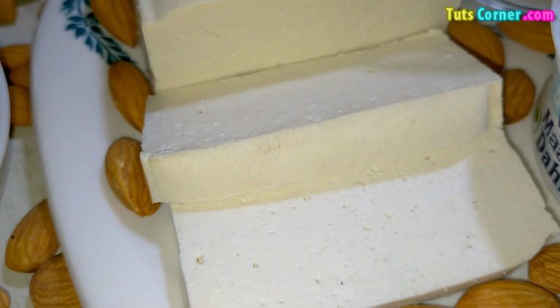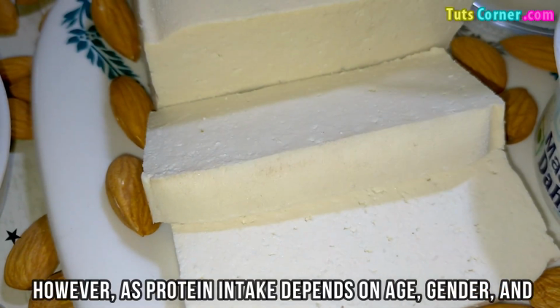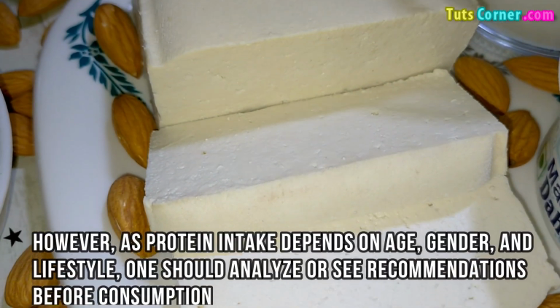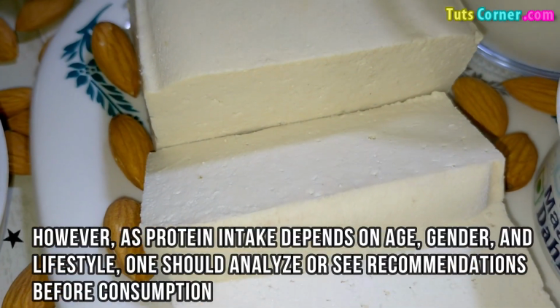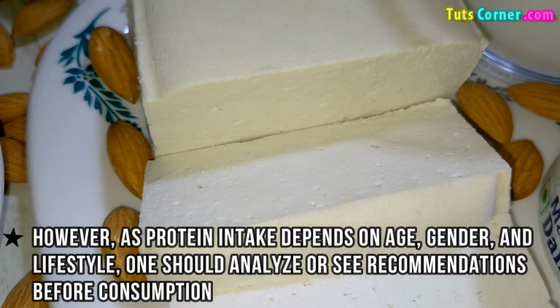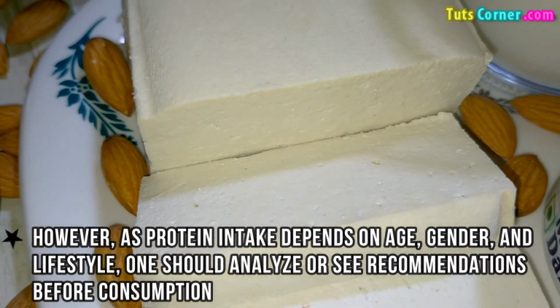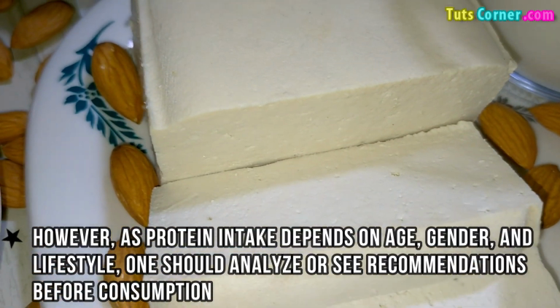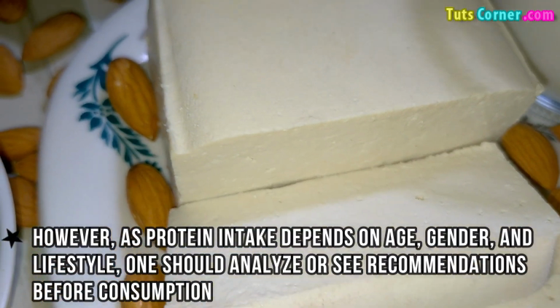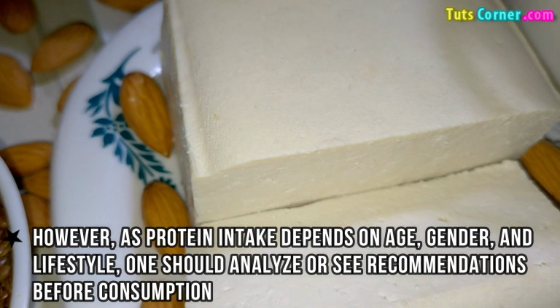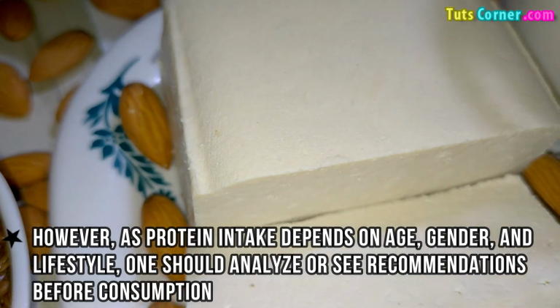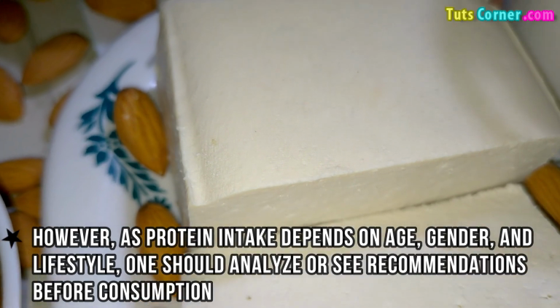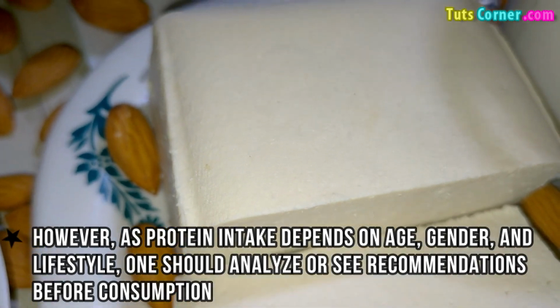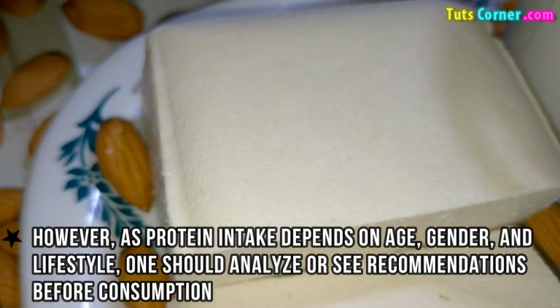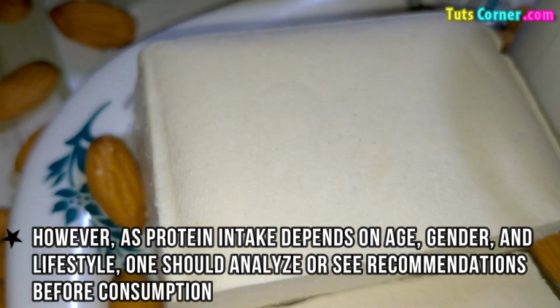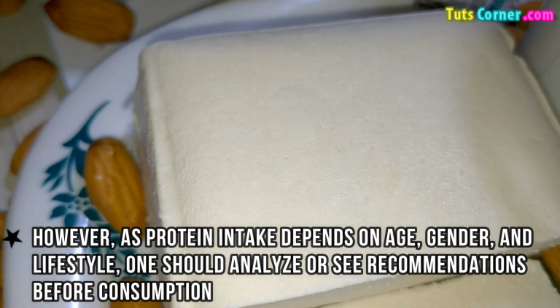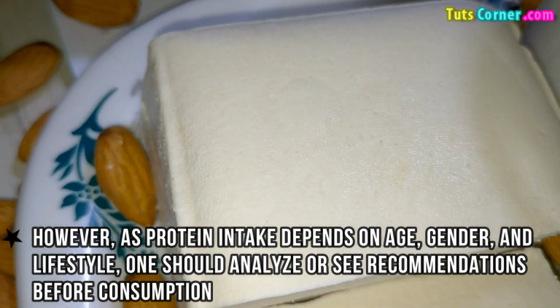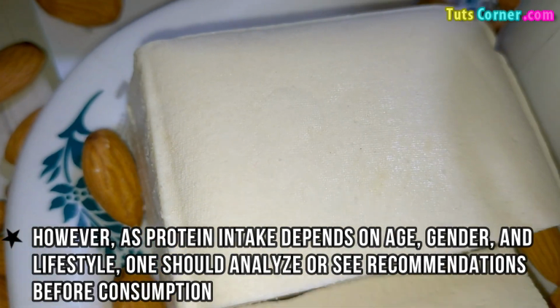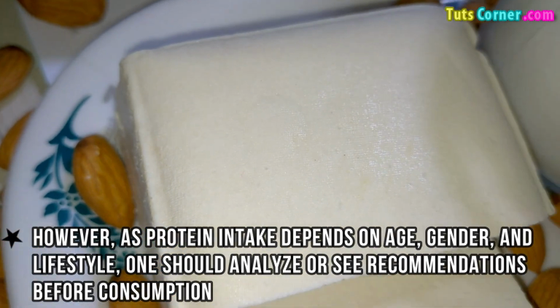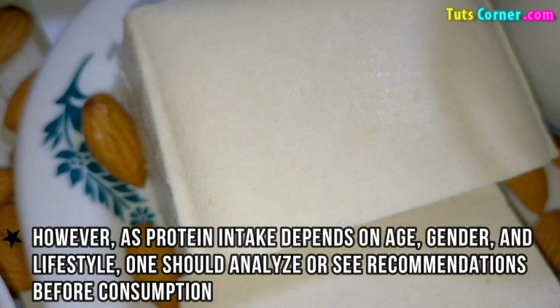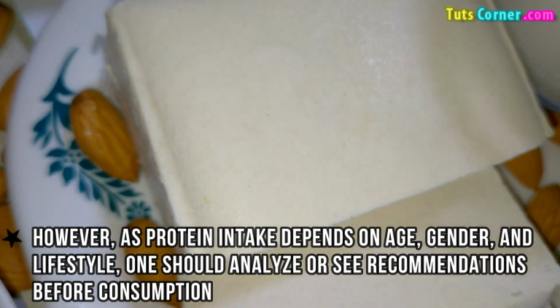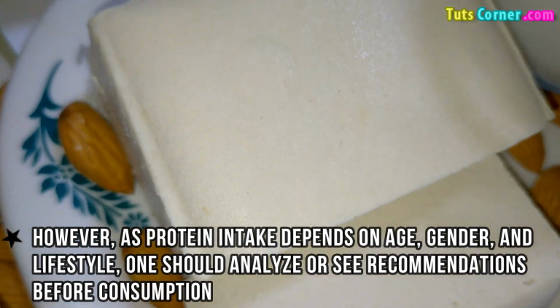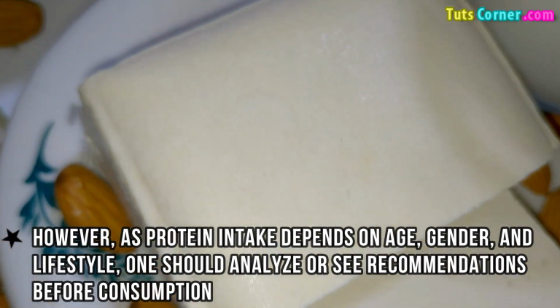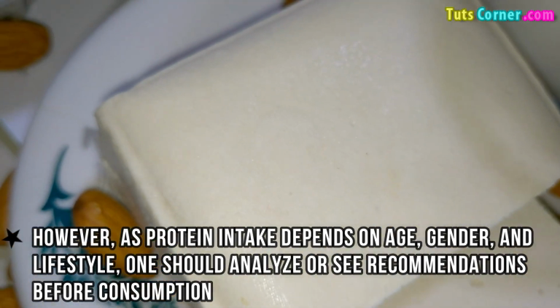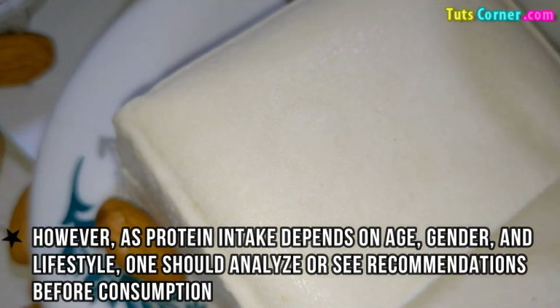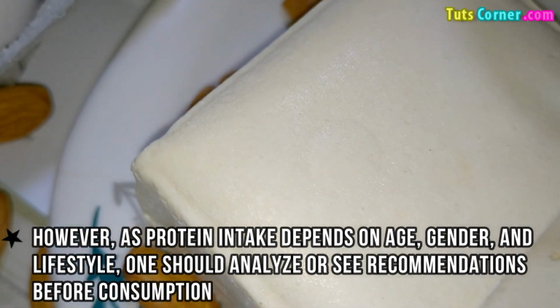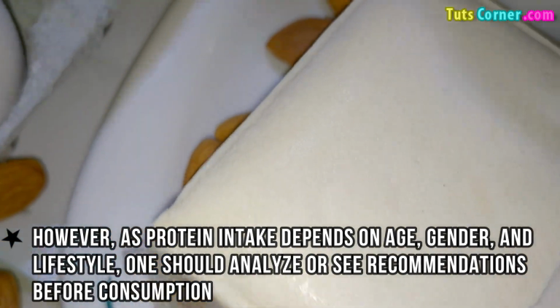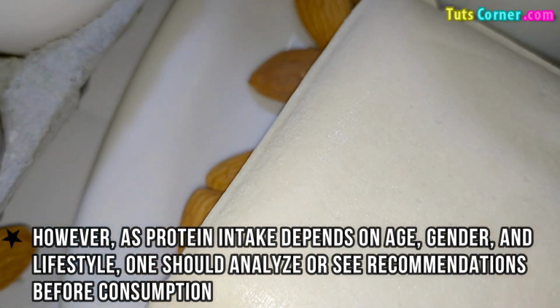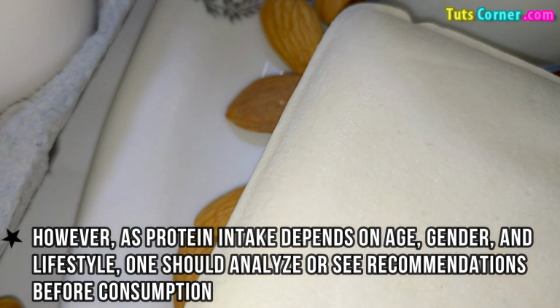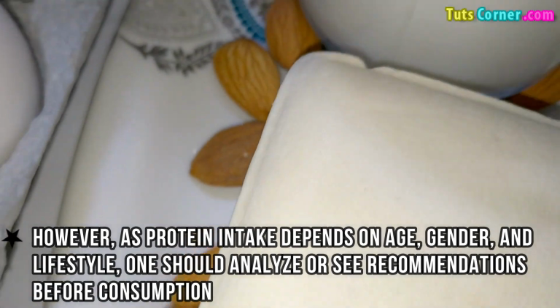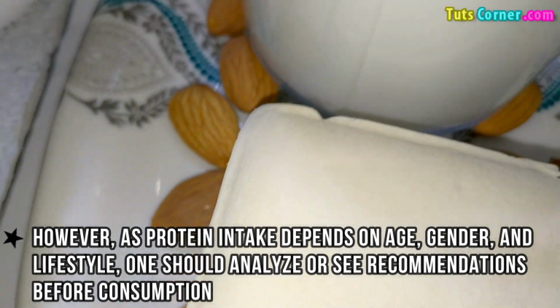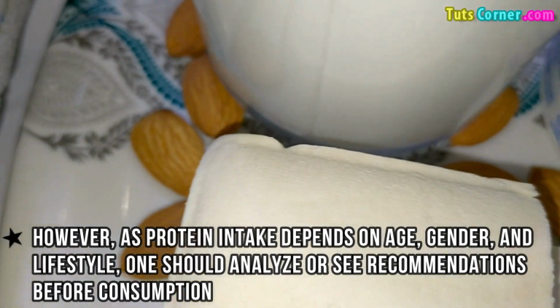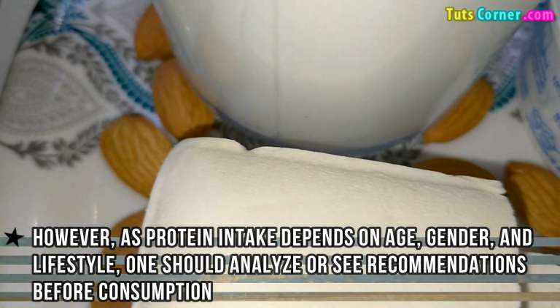However, as protein intake depends on age, gender, and lifestyle, one should analyse recommendations before its consumption.